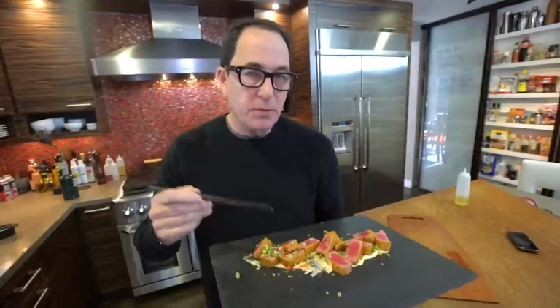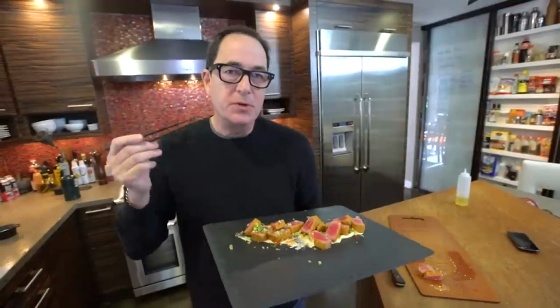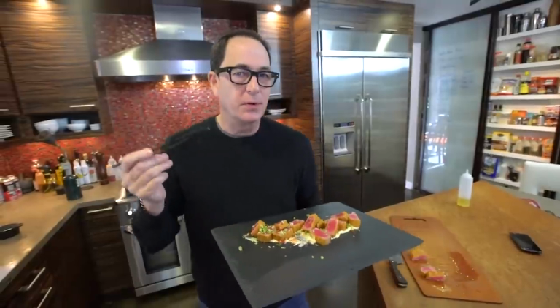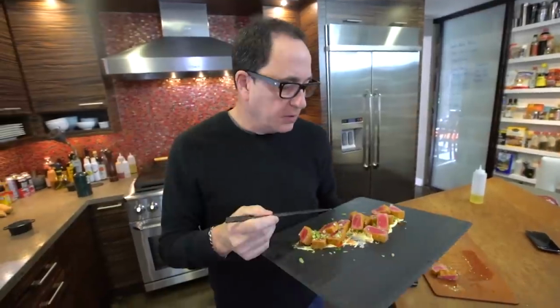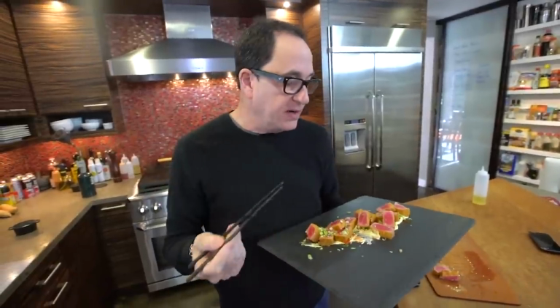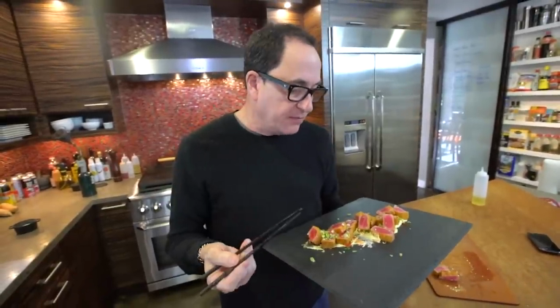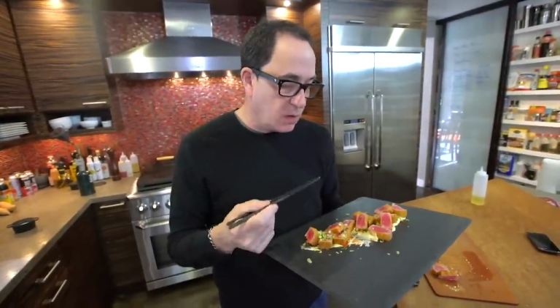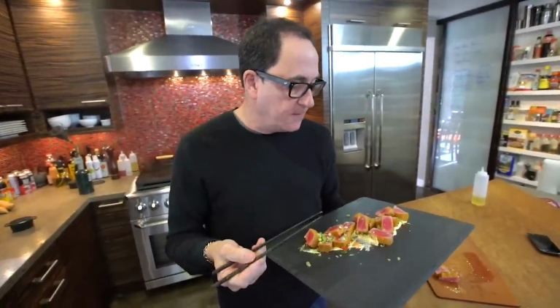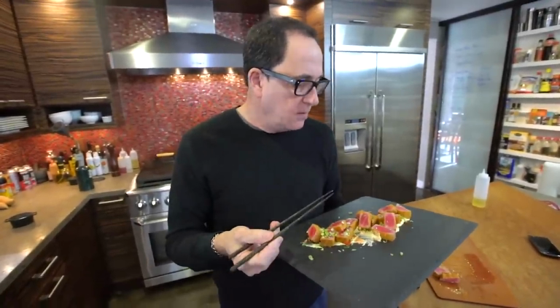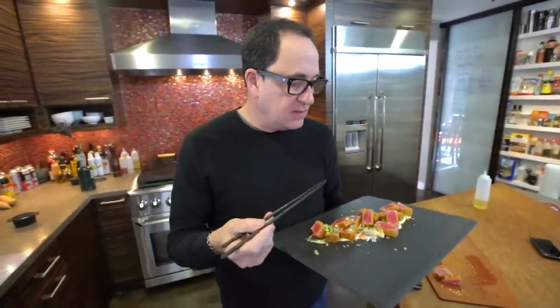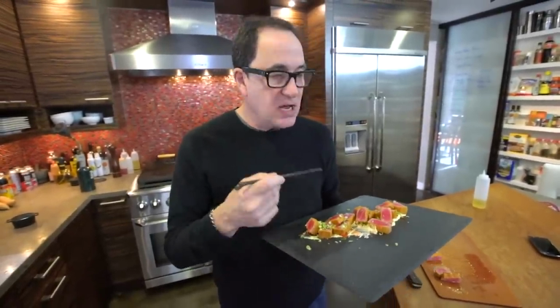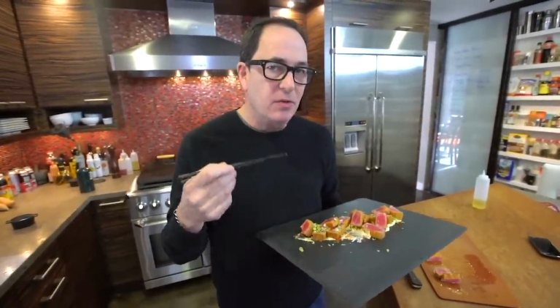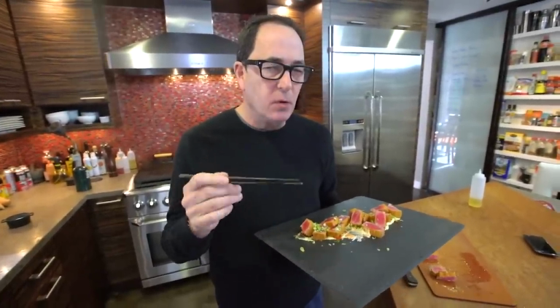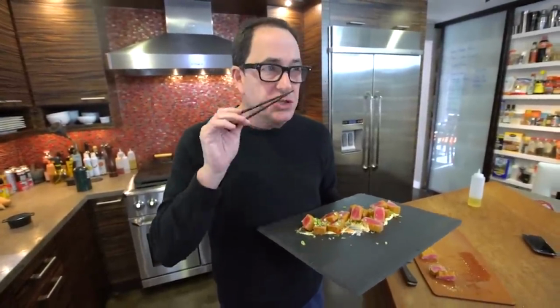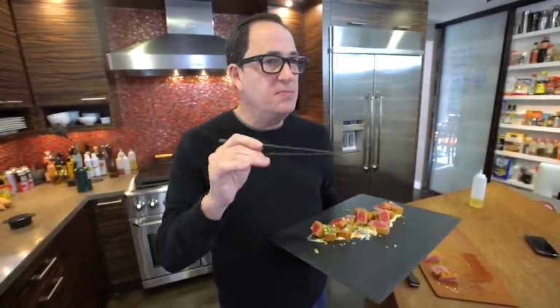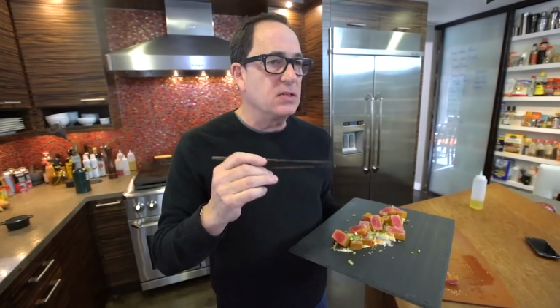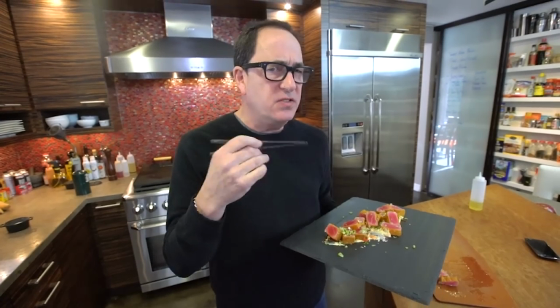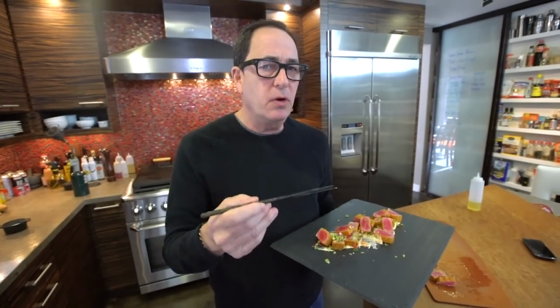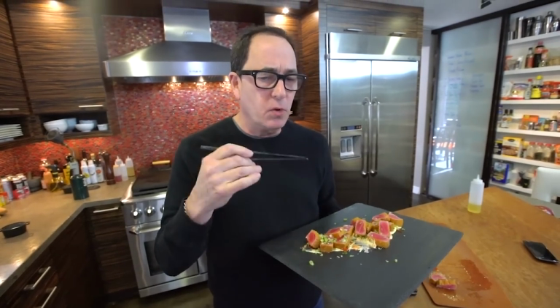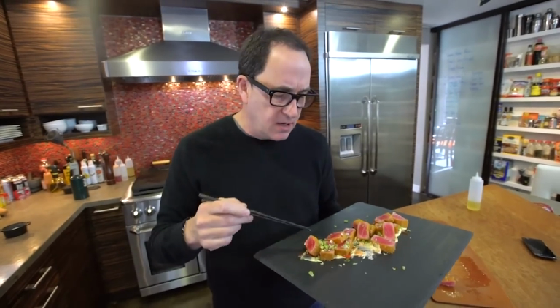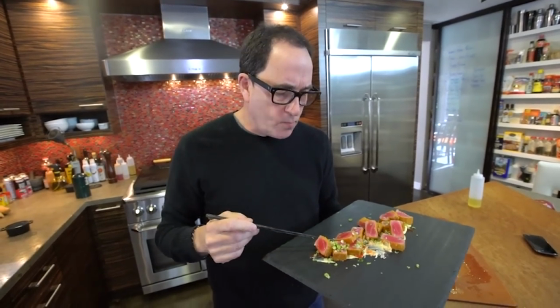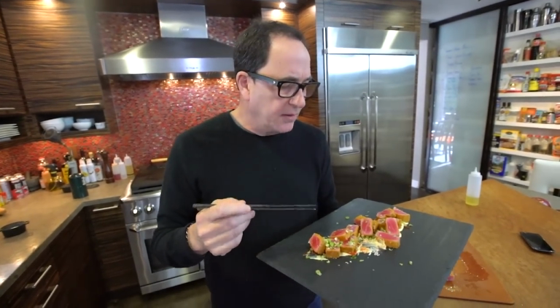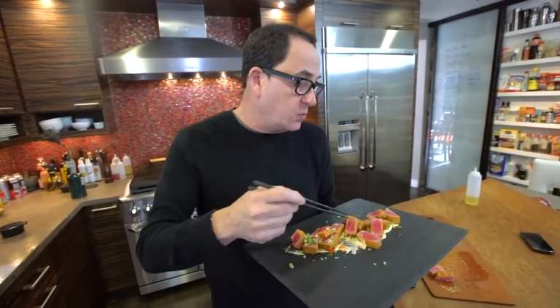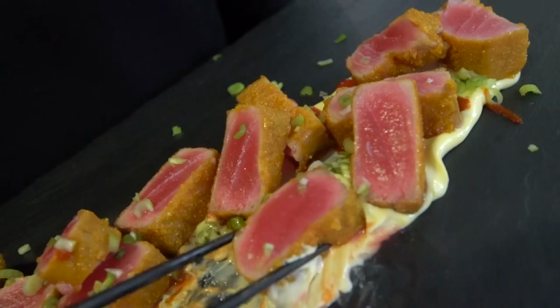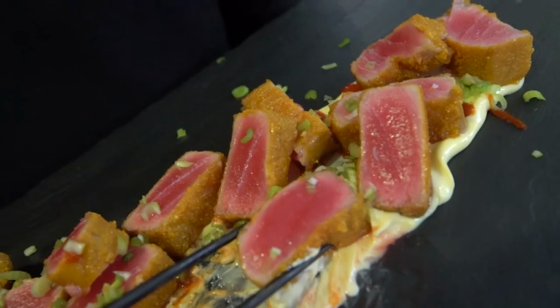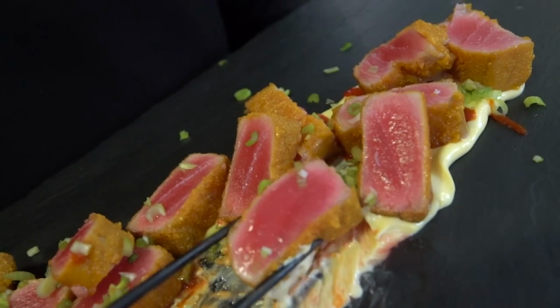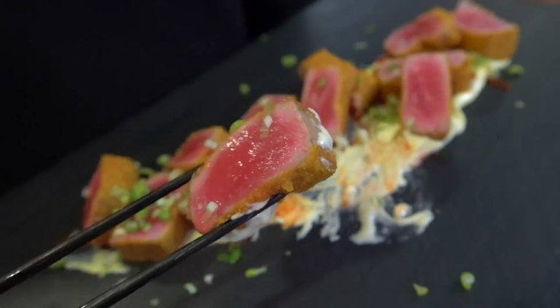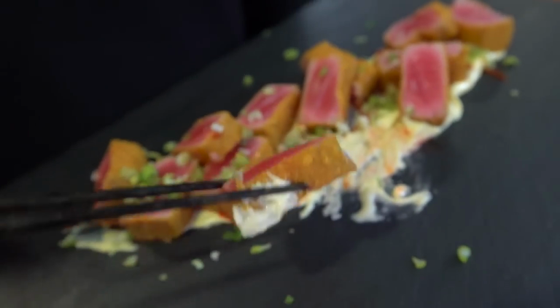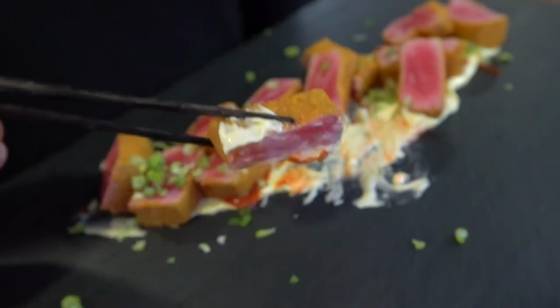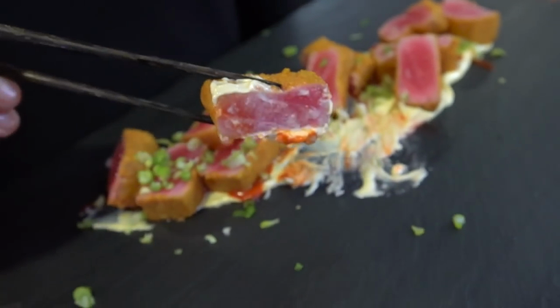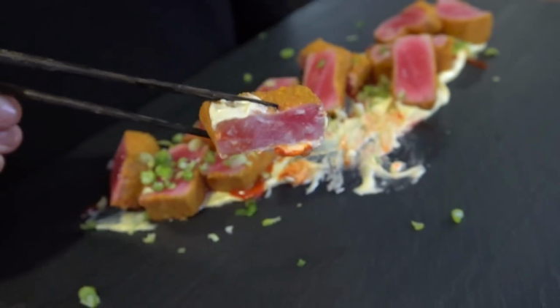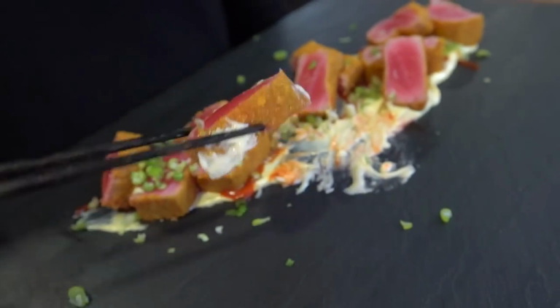There's something that just works. You've got the spicy of the sriracha, that tangy of the mayo — and Japanese mayo has rice vinegar in it, so a little more tang. And then the sweet of the cereal. It's crazy how good this is. Crazy.